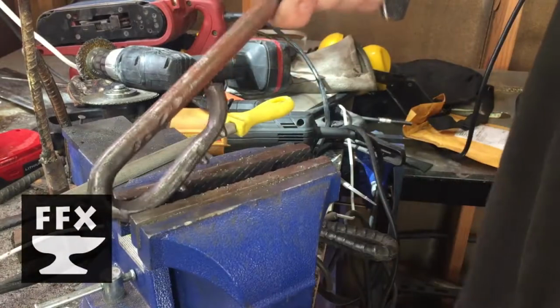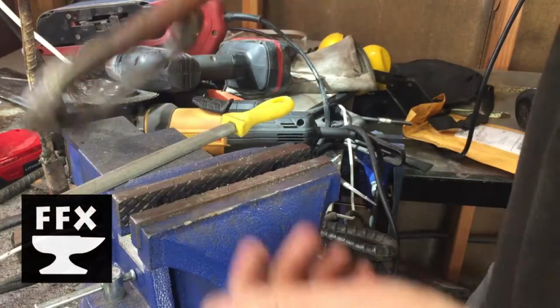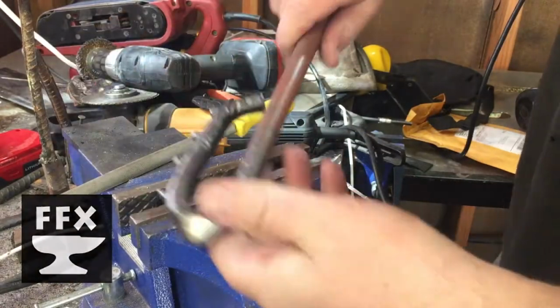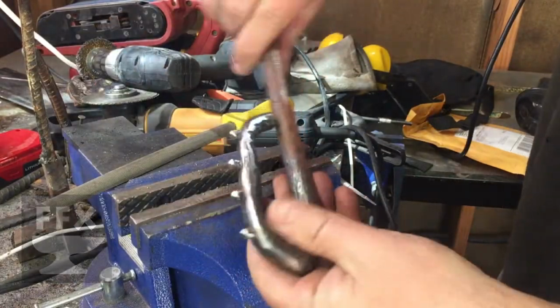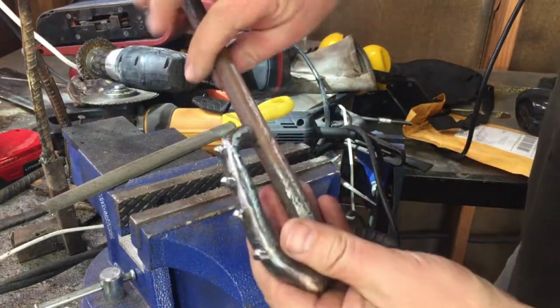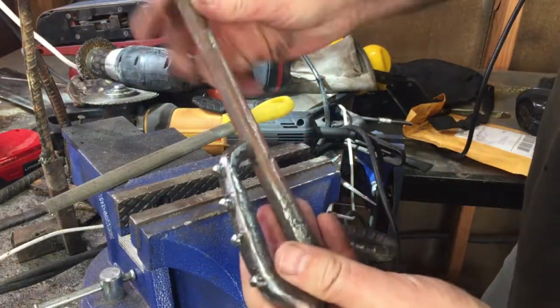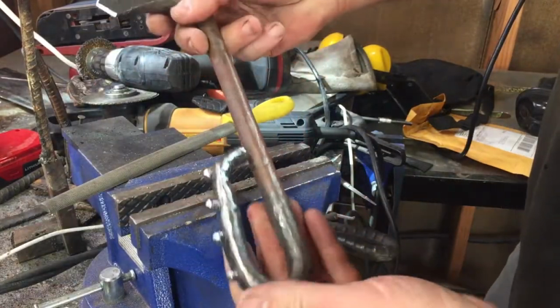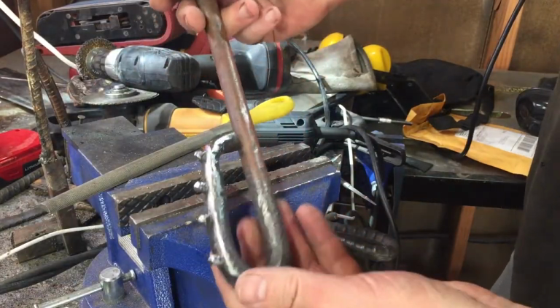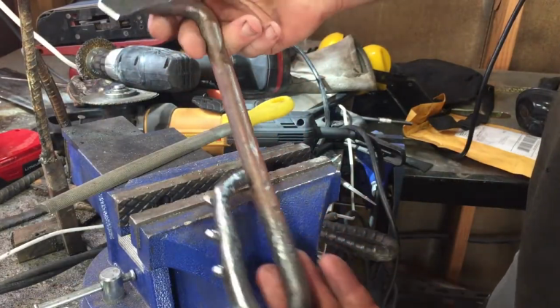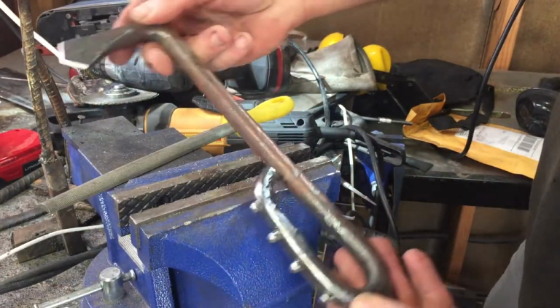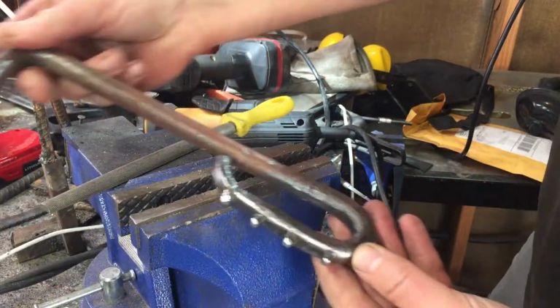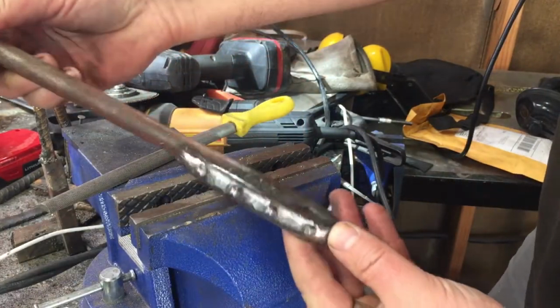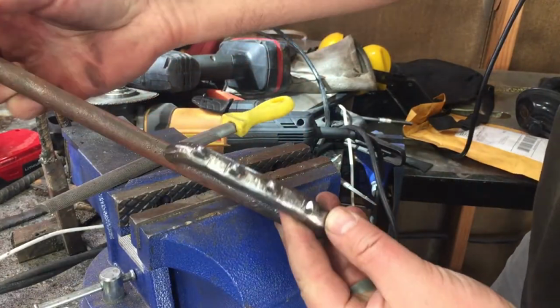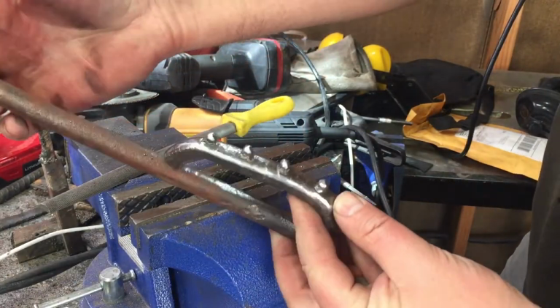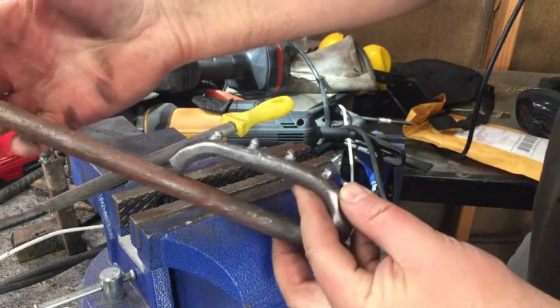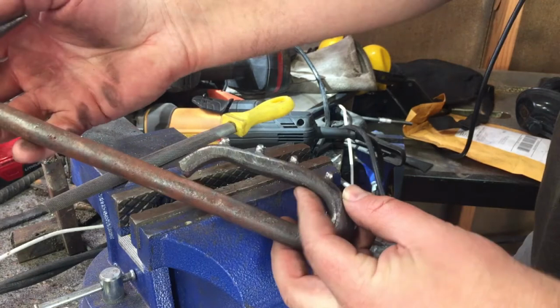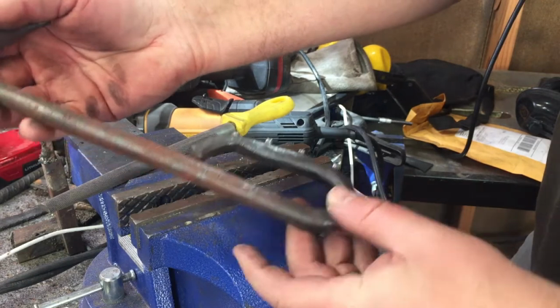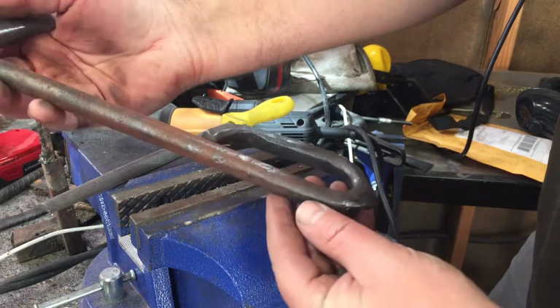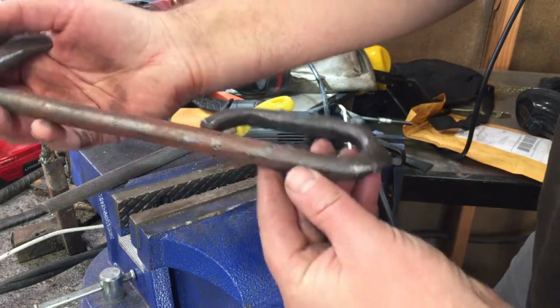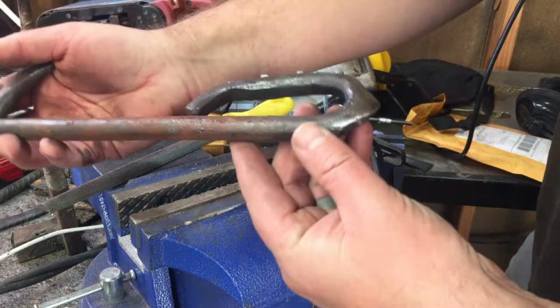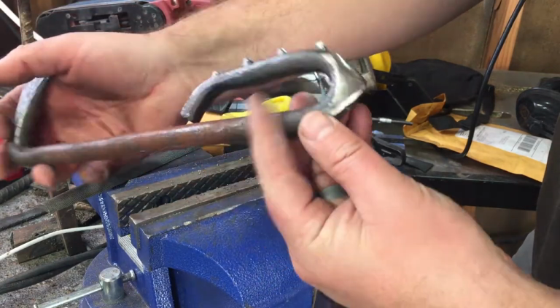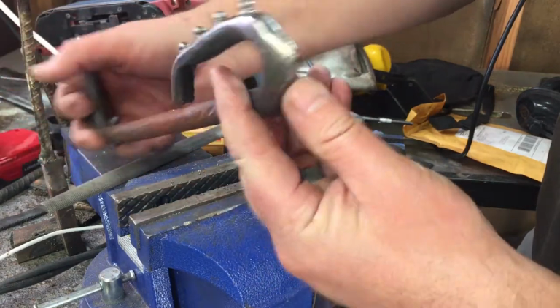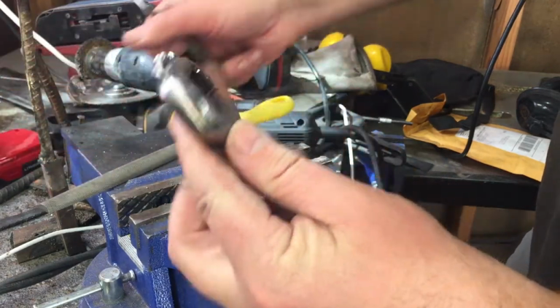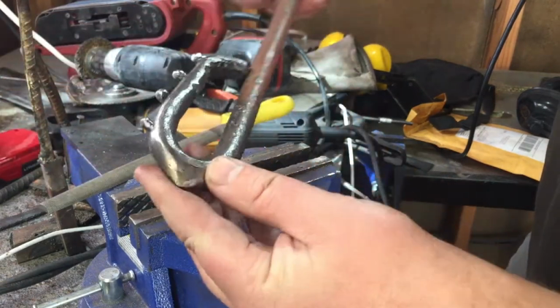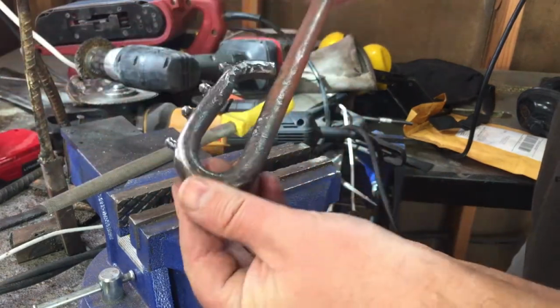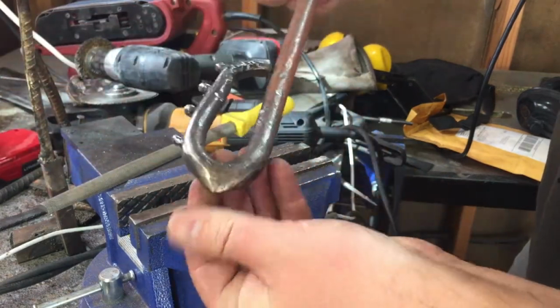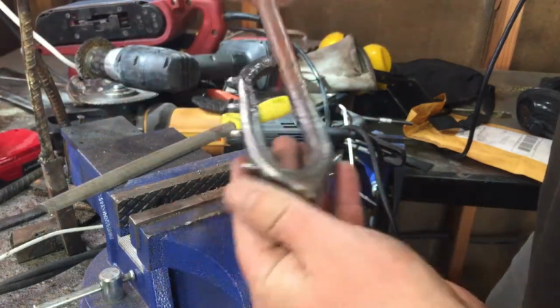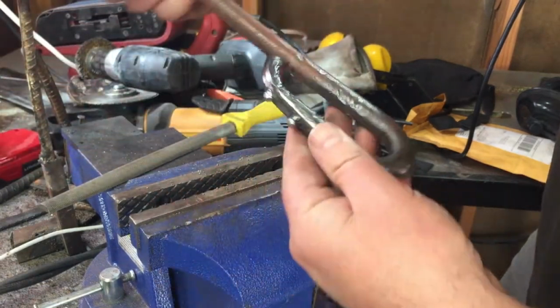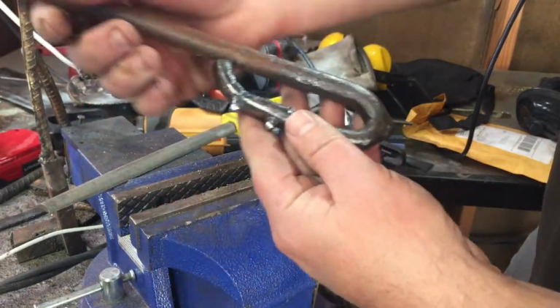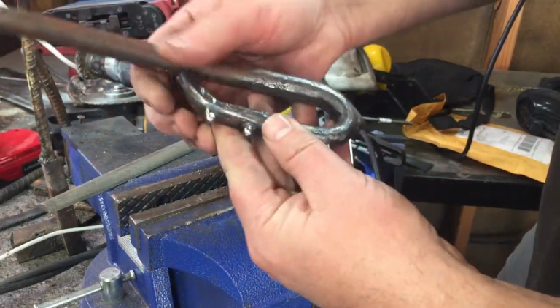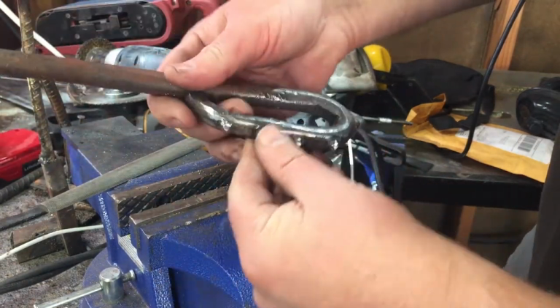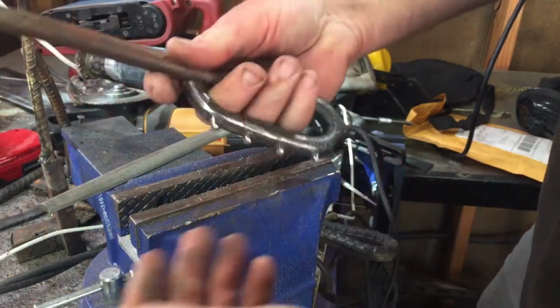Welcome to the show. We have a great show today. I really think you're going to like it. It's a fun project. We're going to take a piece of scrap and turn it into a sort of post-apocalyptic survival weapon.